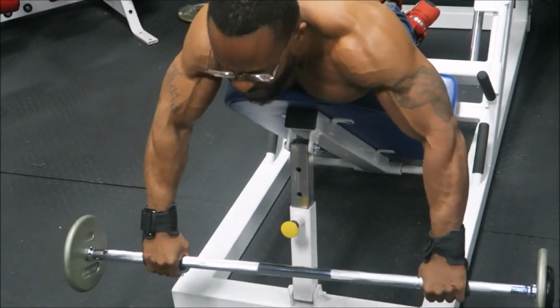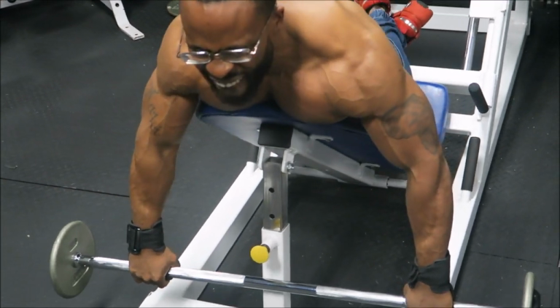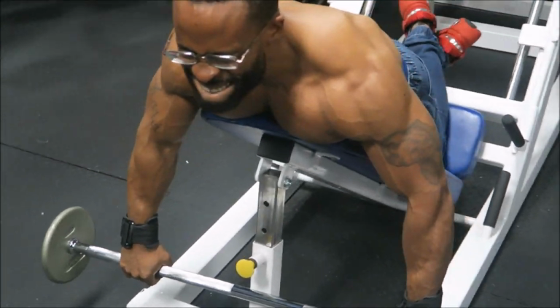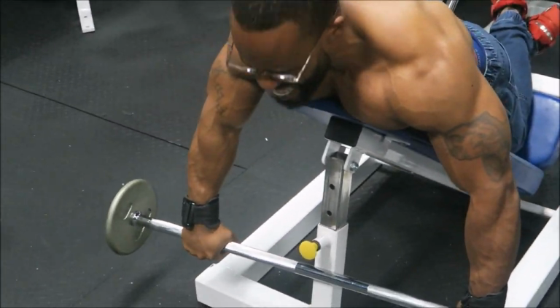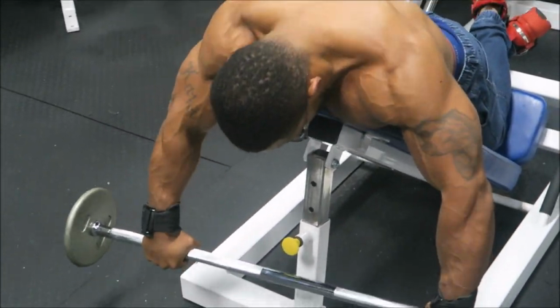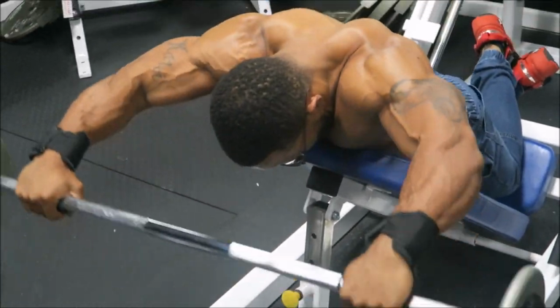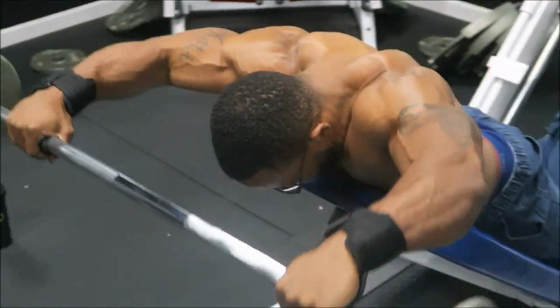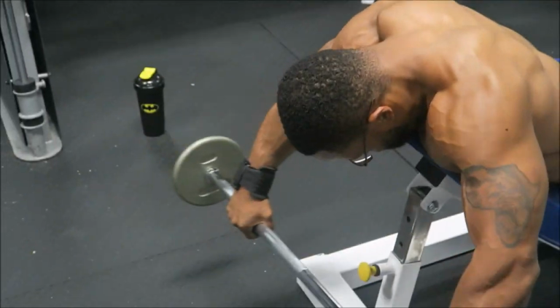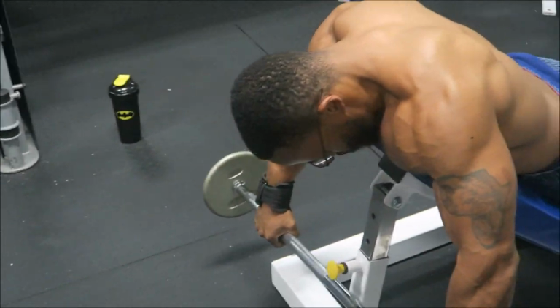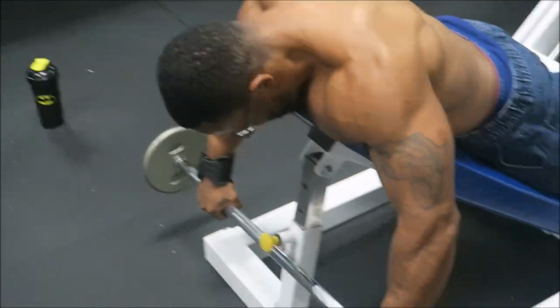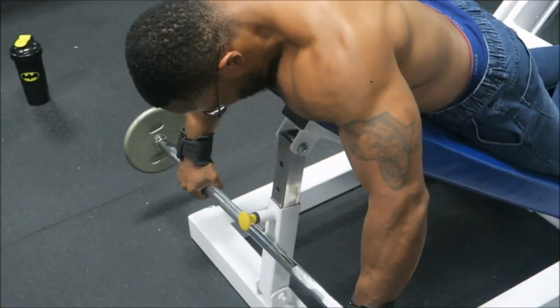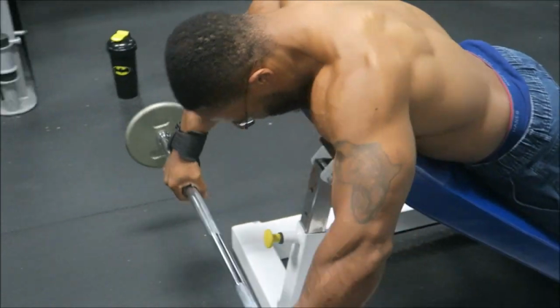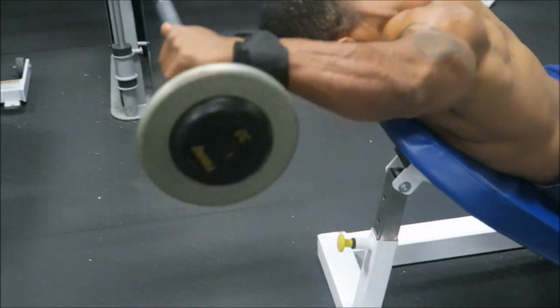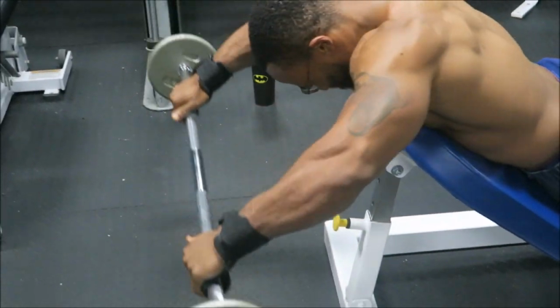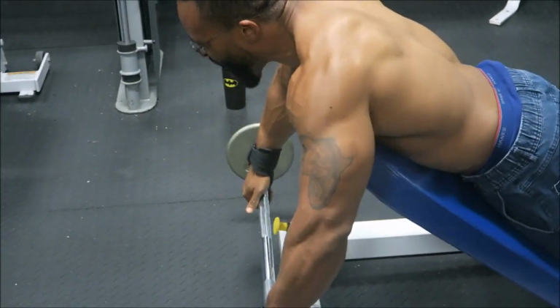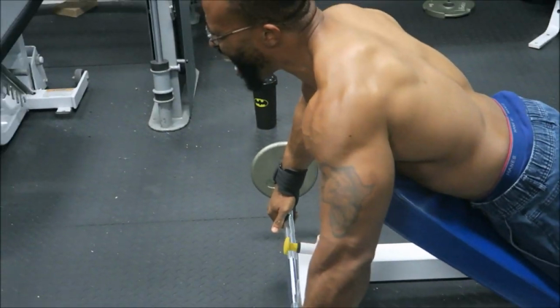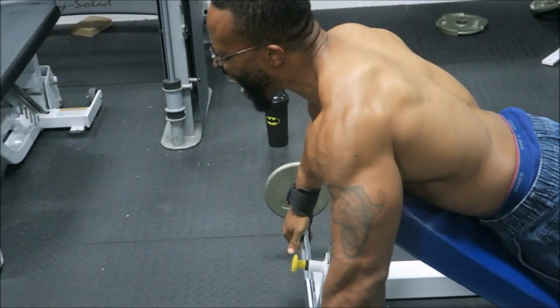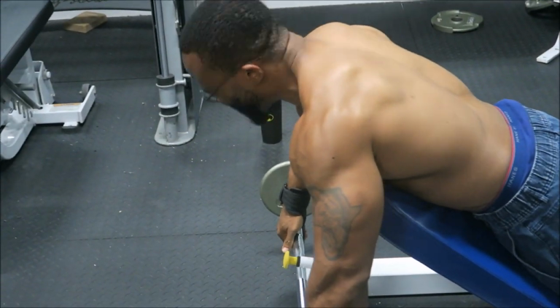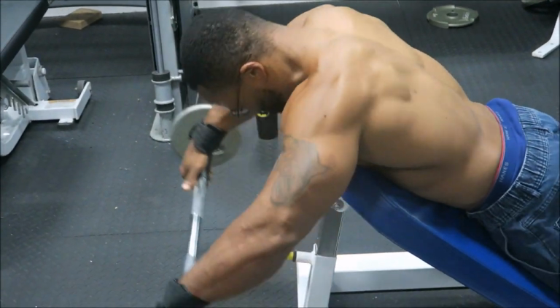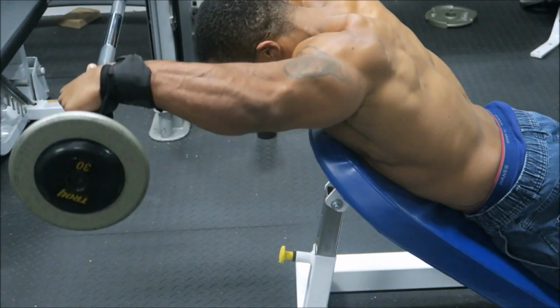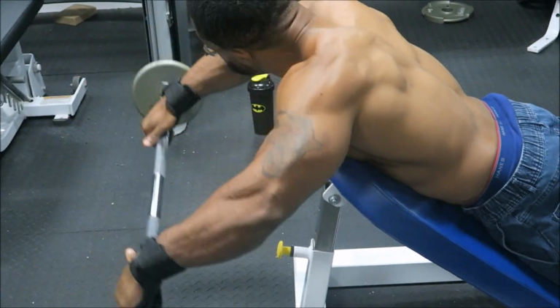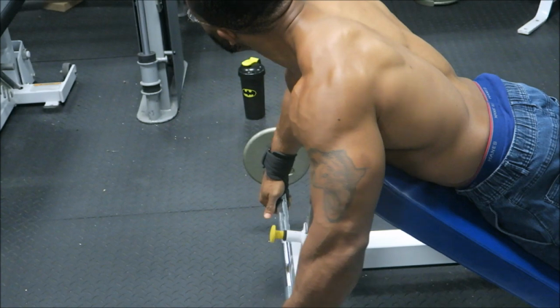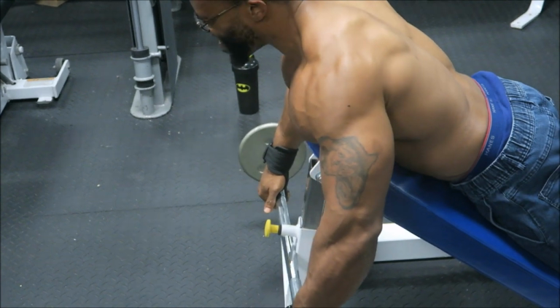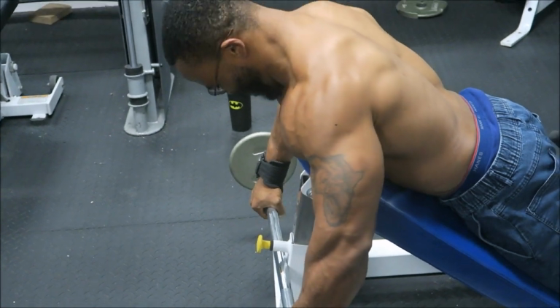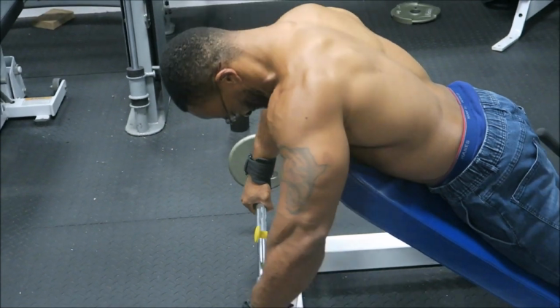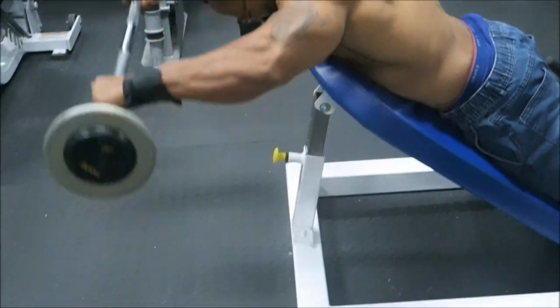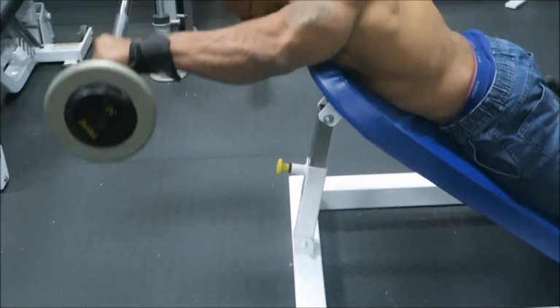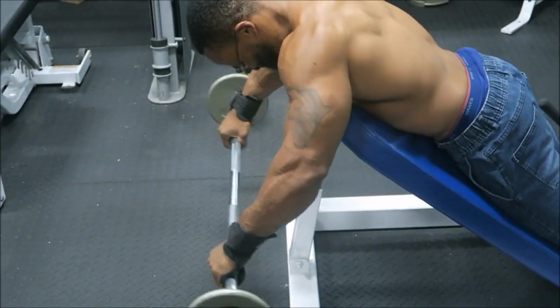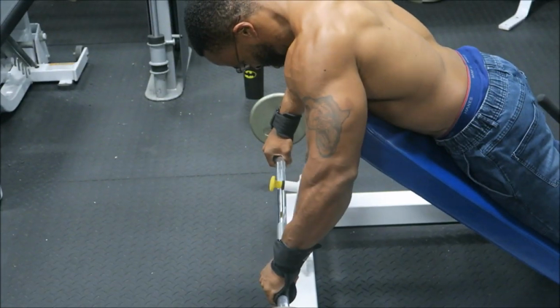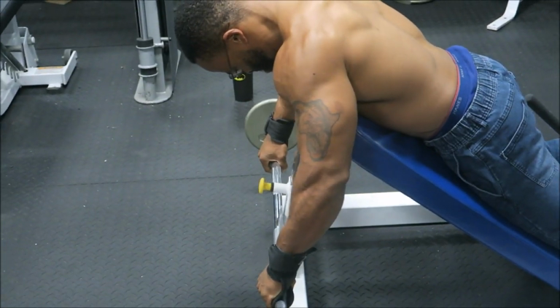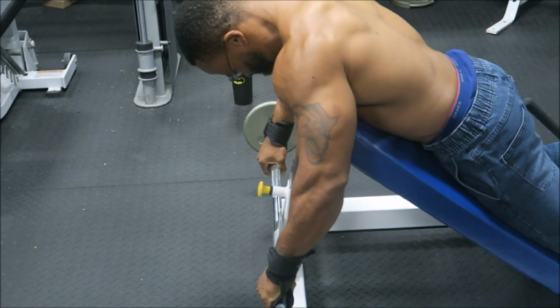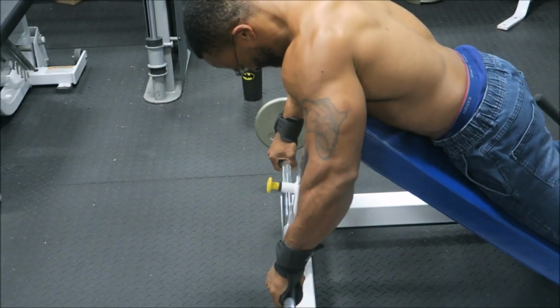But don't get it twisted — we're still gonna be pumping that hardcore heavy-ass iron. I'm still doing tutorials, putting y'all on with some awesome stuff. This tutorial today is about a front raise variation for your shoulders.